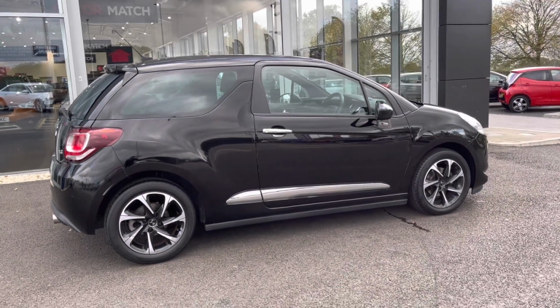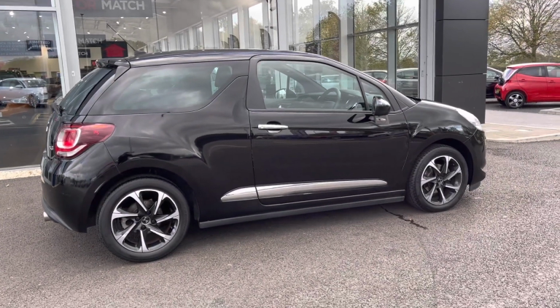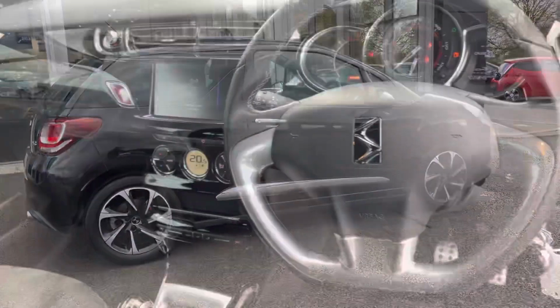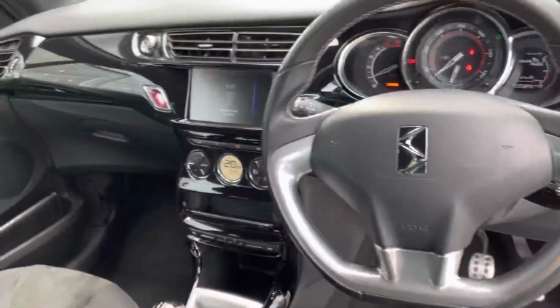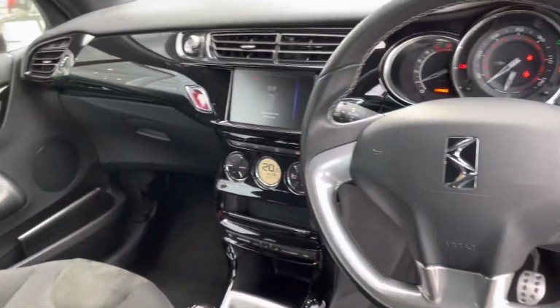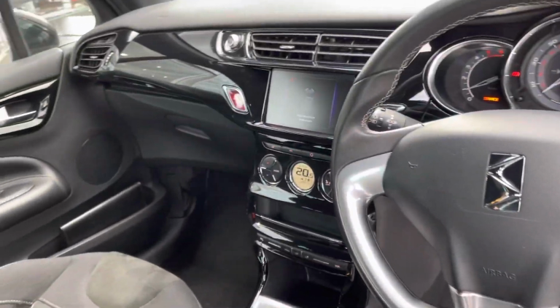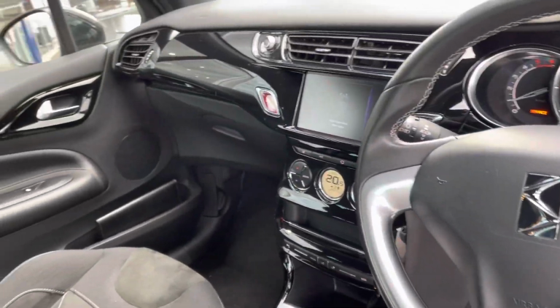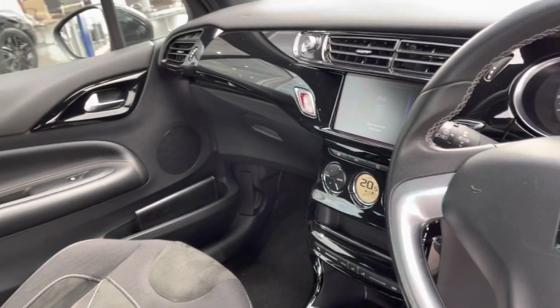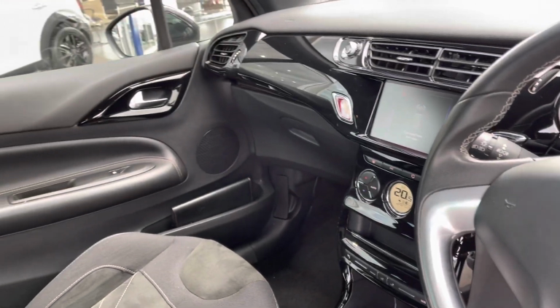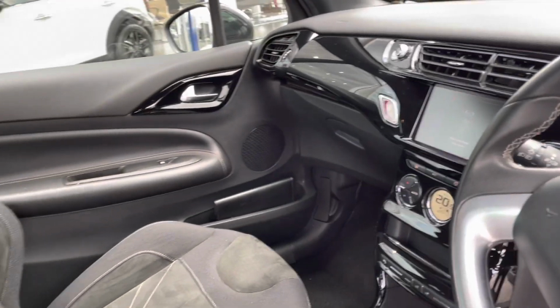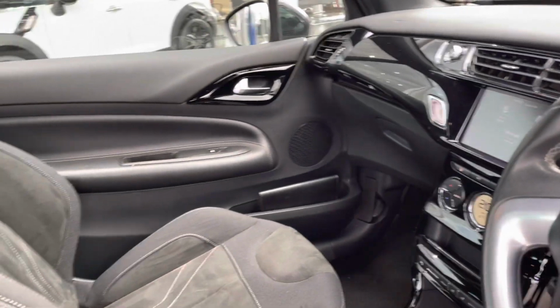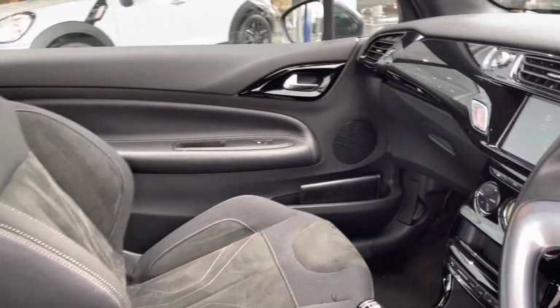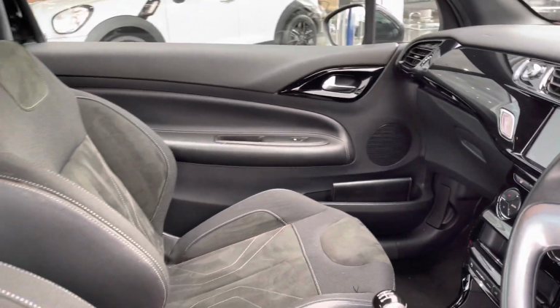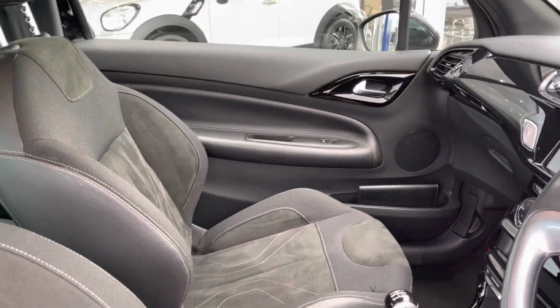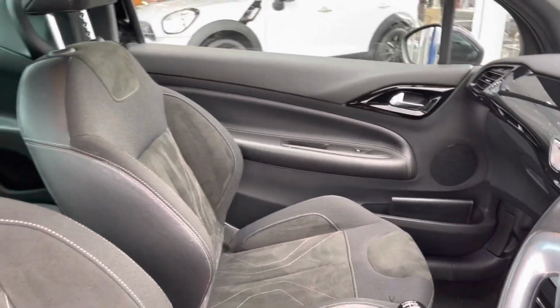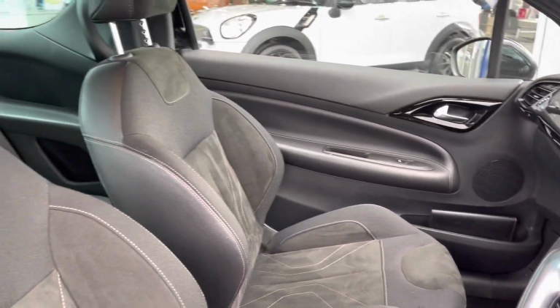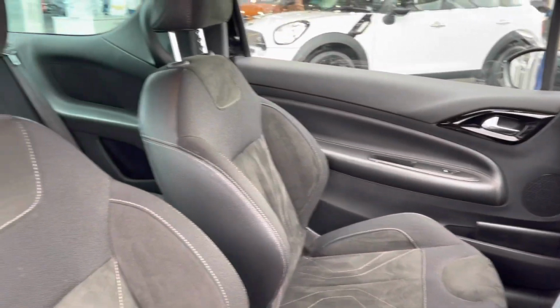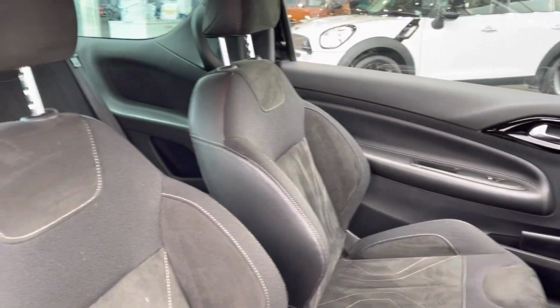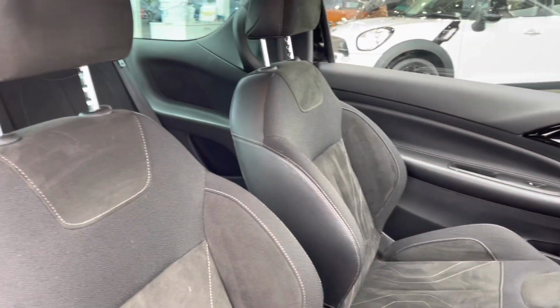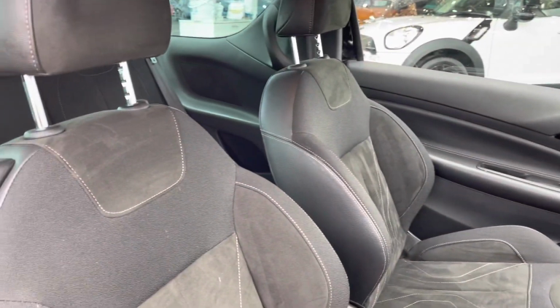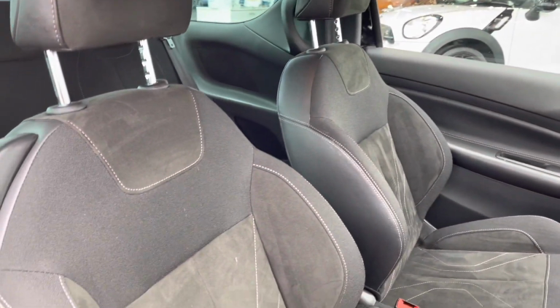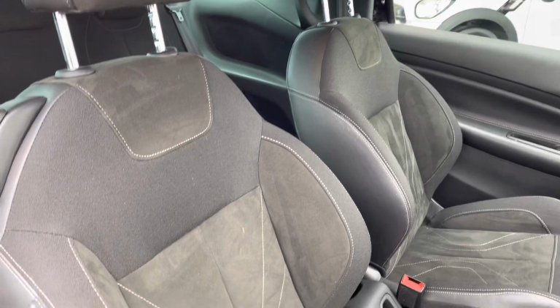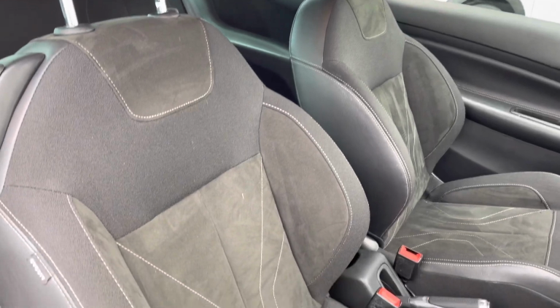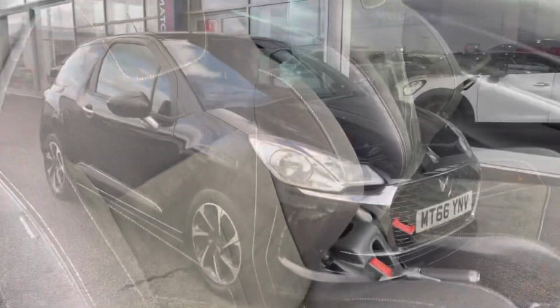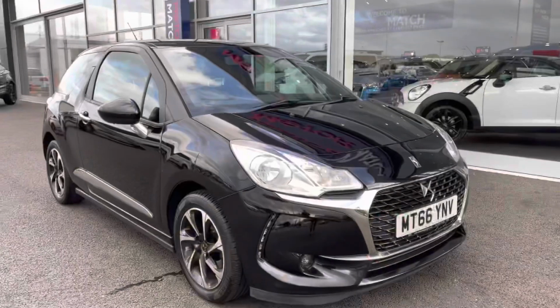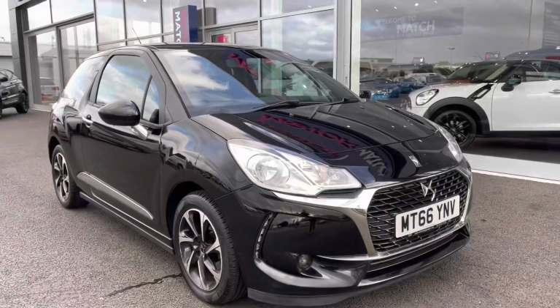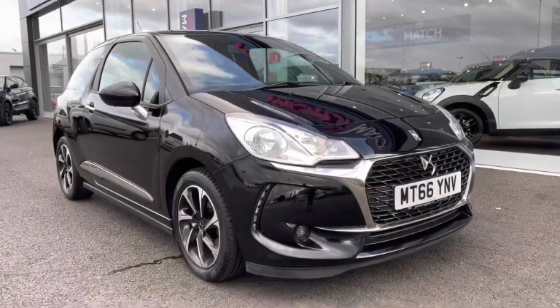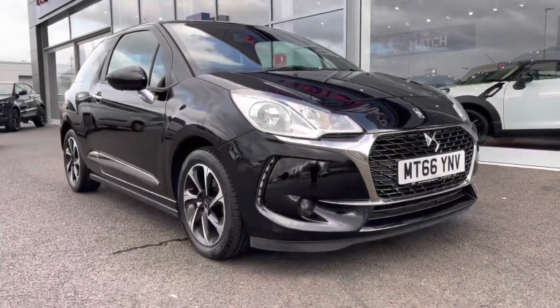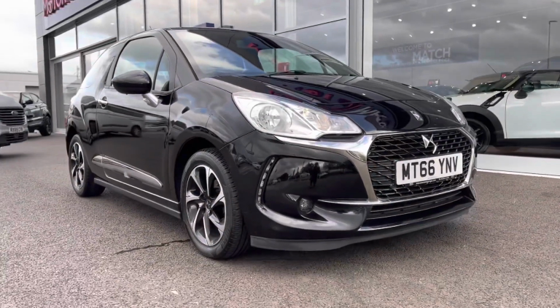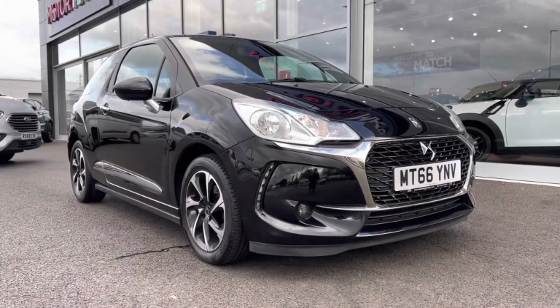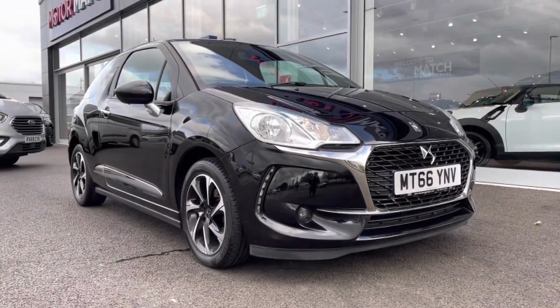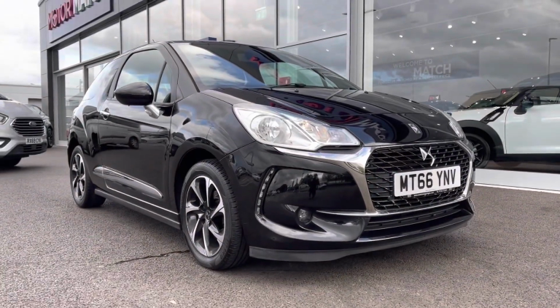It's clearly been looked after very well, and that can be seen in your interior as well. You've got that gloss effect across your dash and you do have your front sports seats there as well. So that concludes the 360 tour.